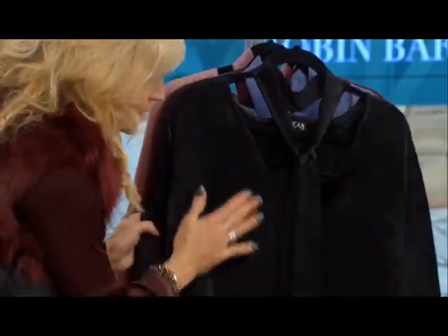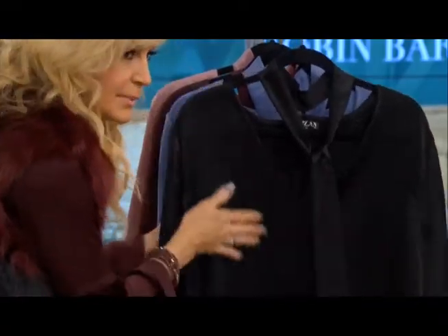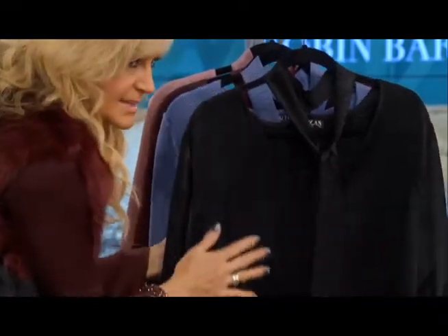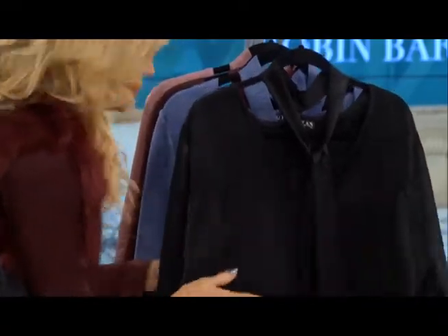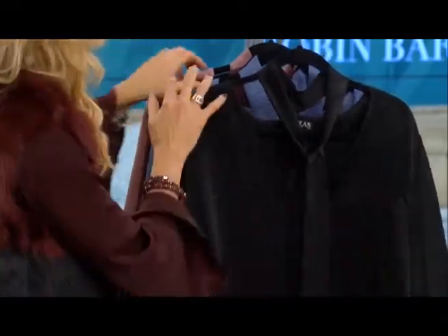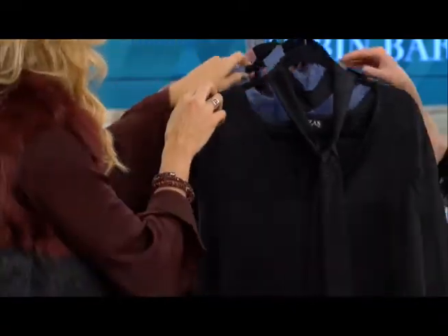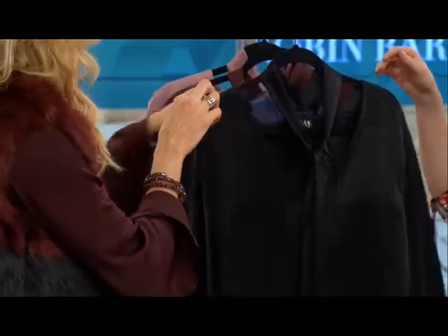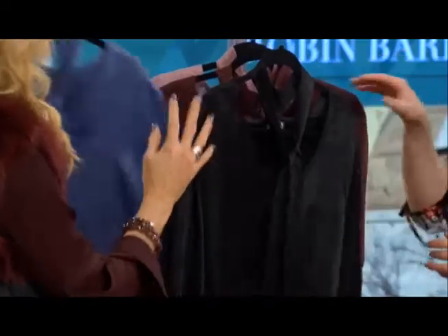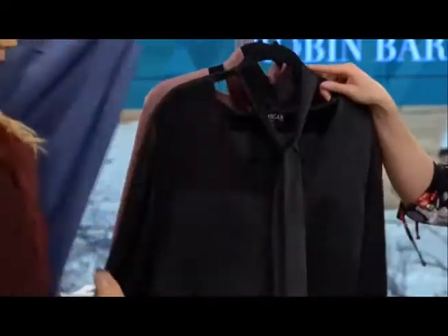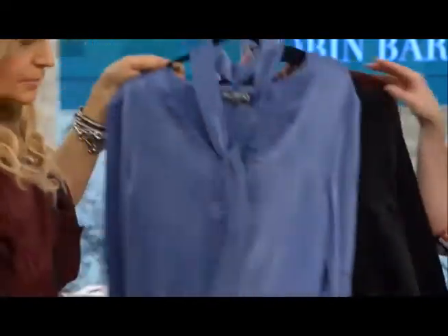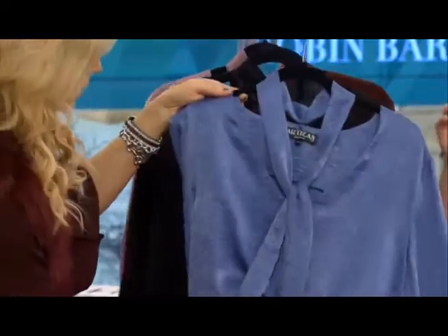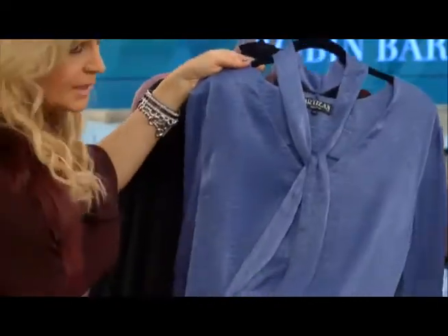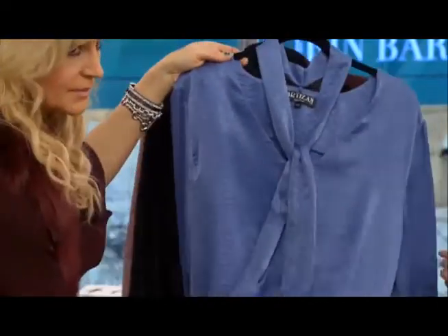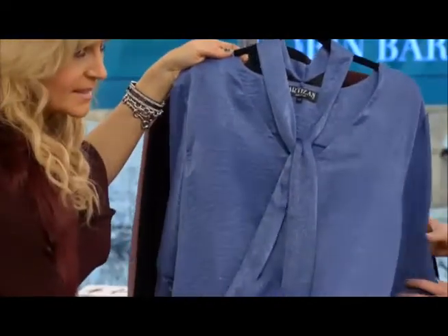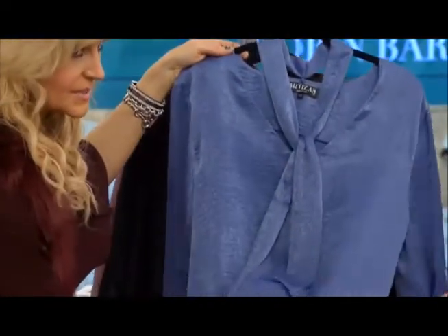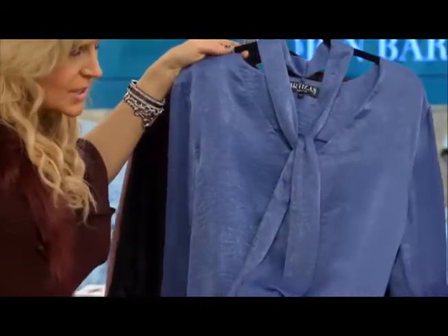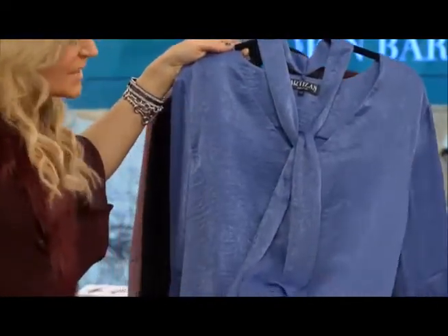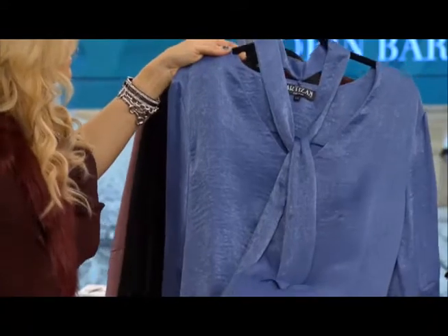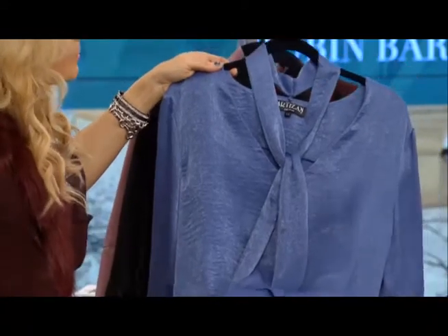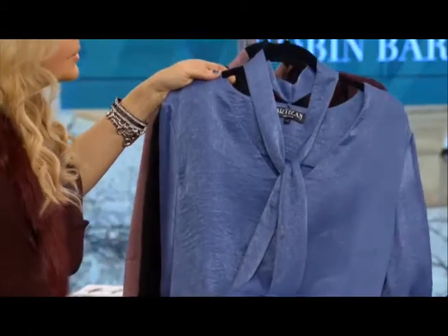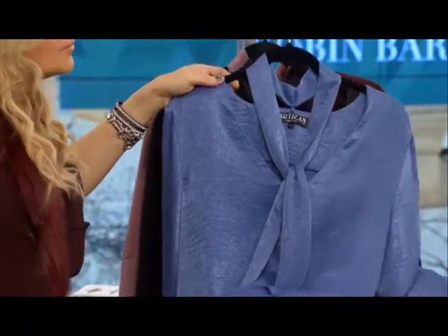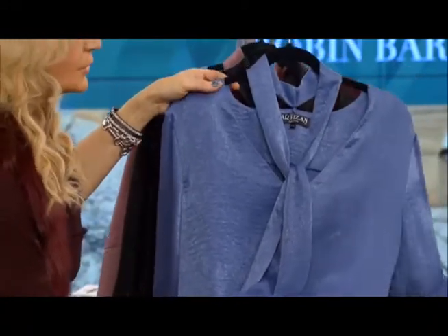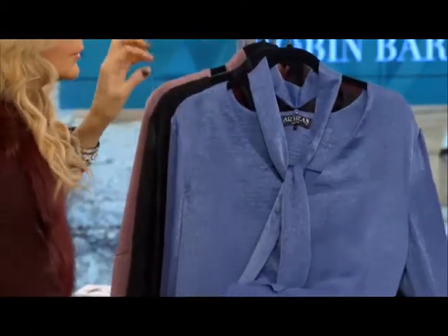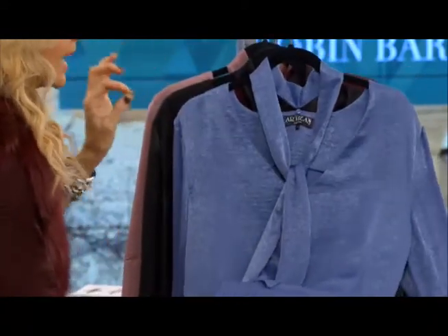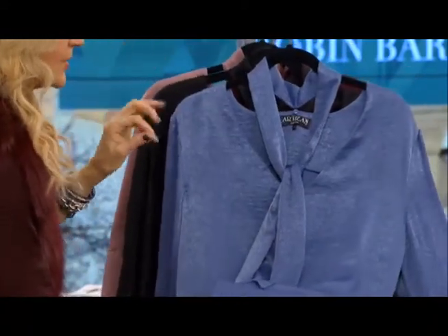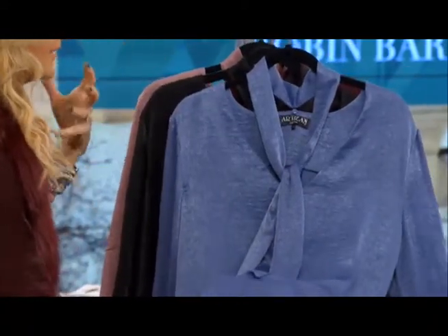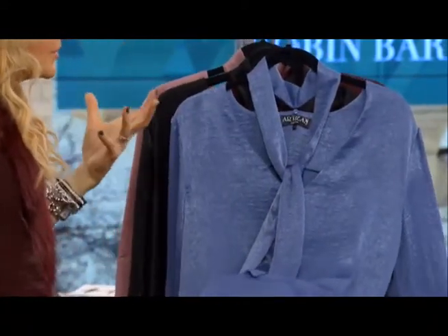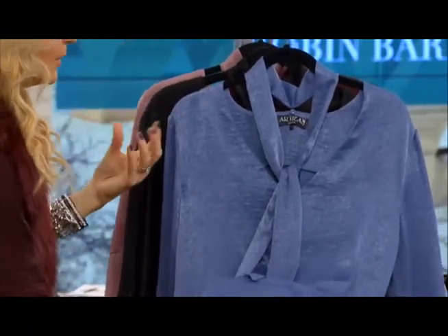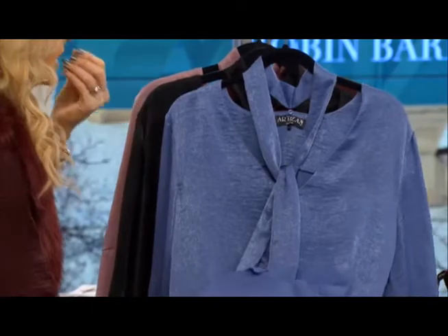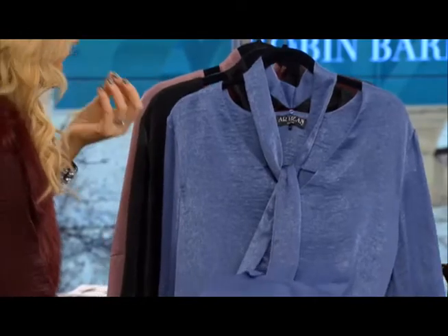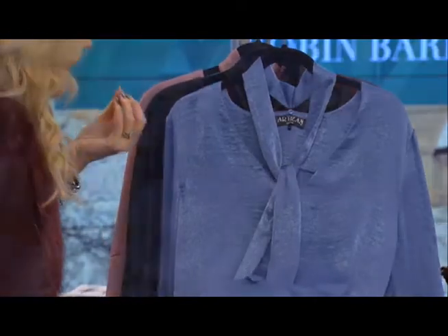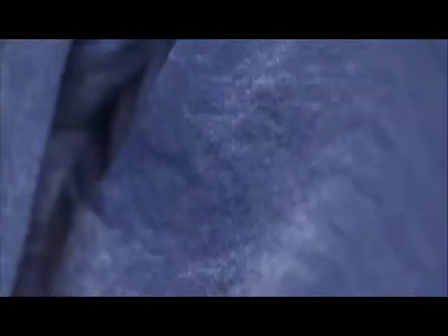I don't know if you can pick up the texture — perhaps on the lighter one, on the denim color, there we go. I don't know if you're seeing the texture. Definitely. So it's a beautiful, beautiful fabrication. The hand feel is incredible — very high quality.